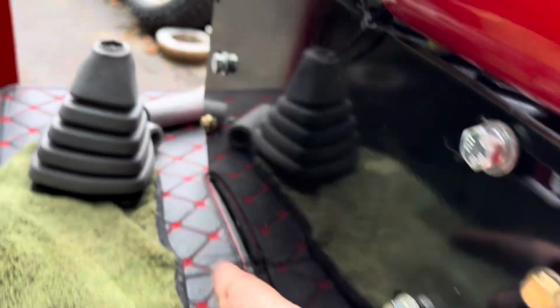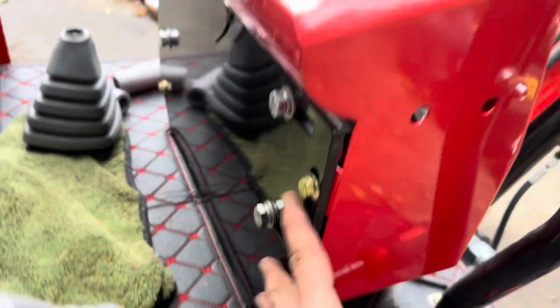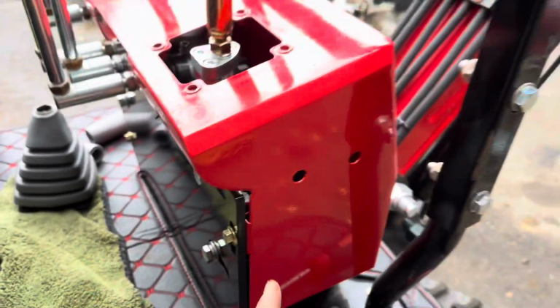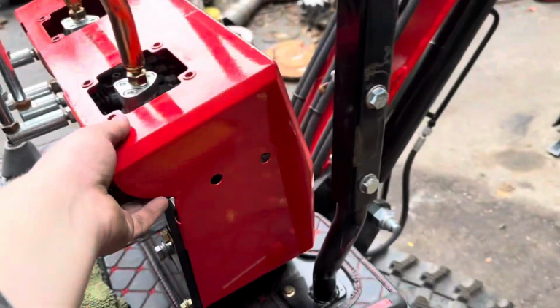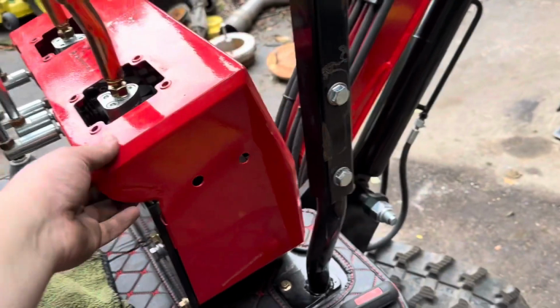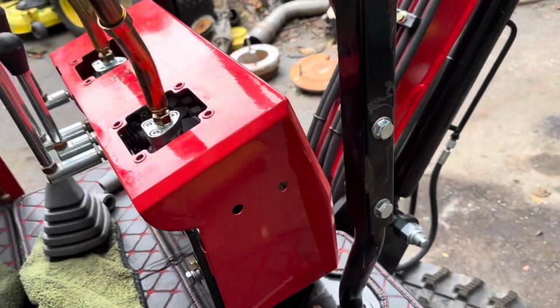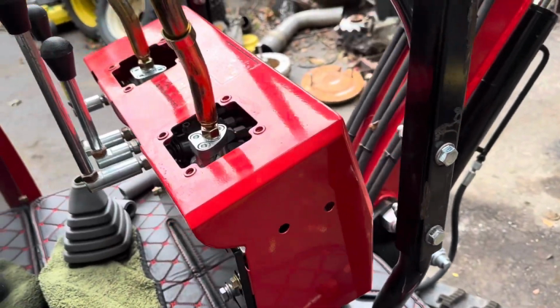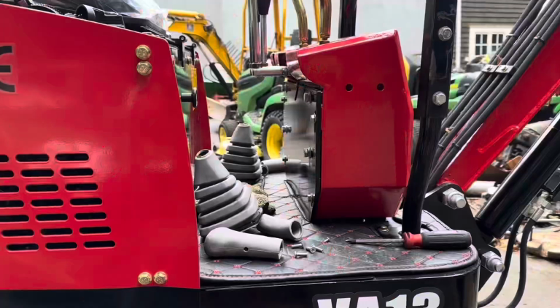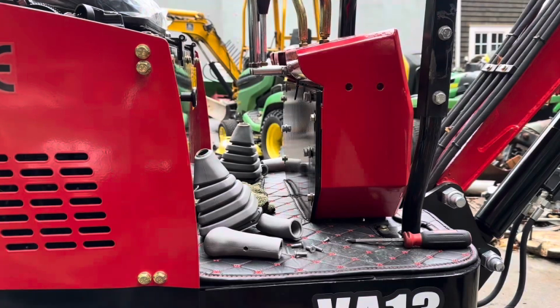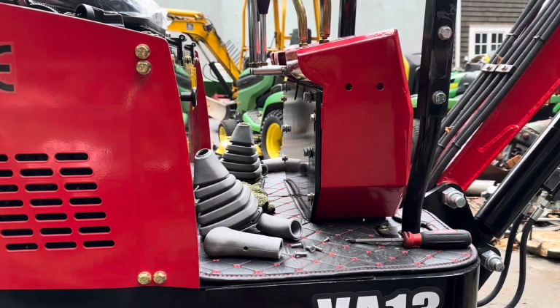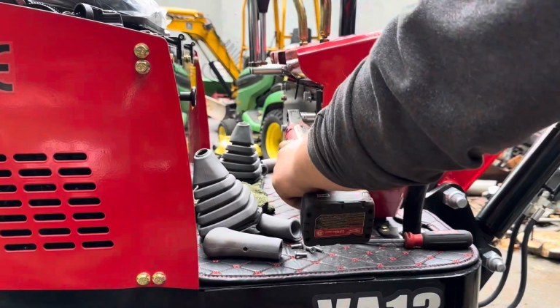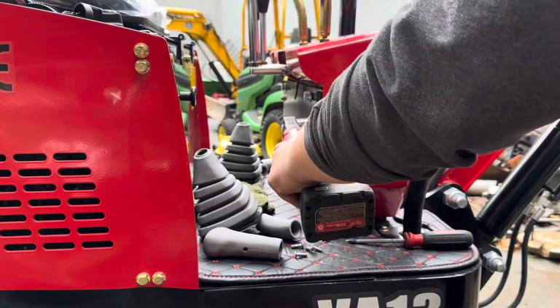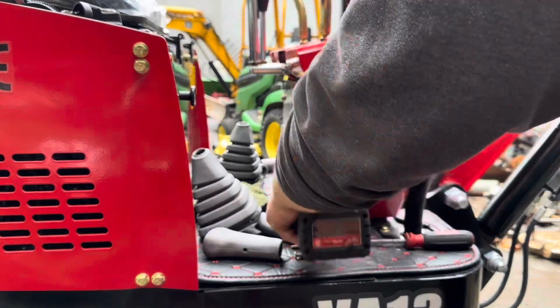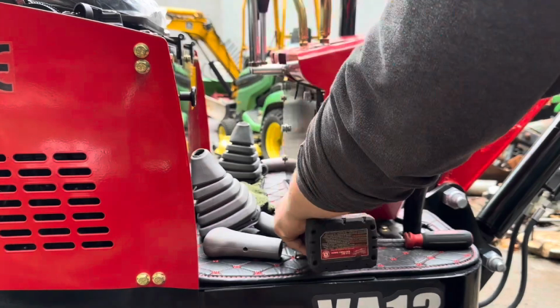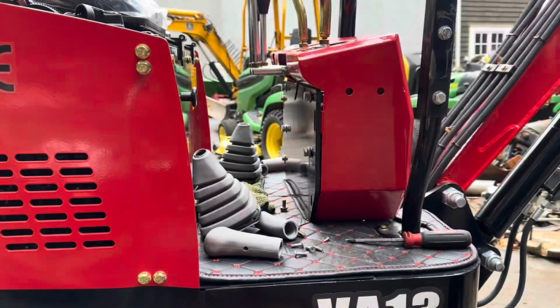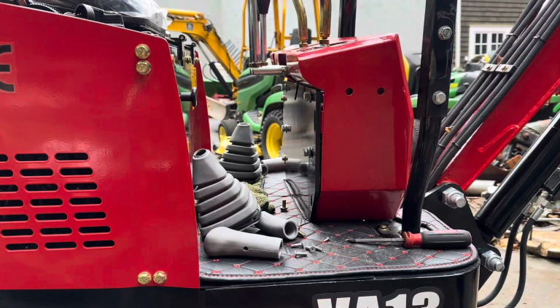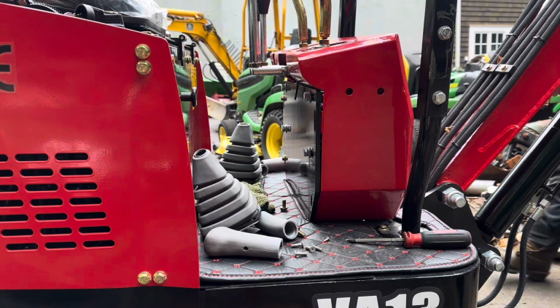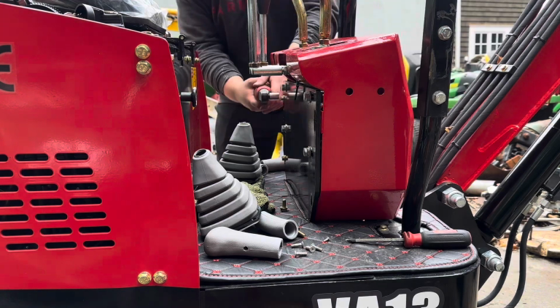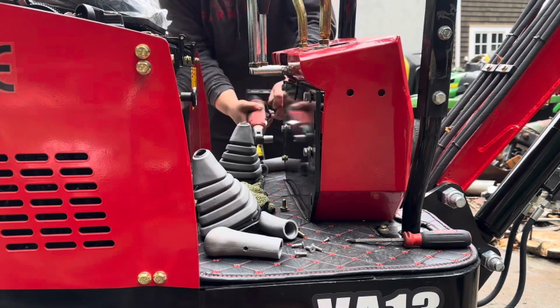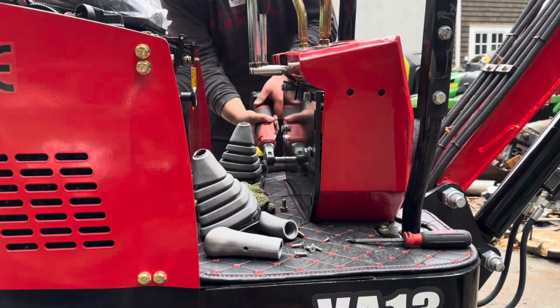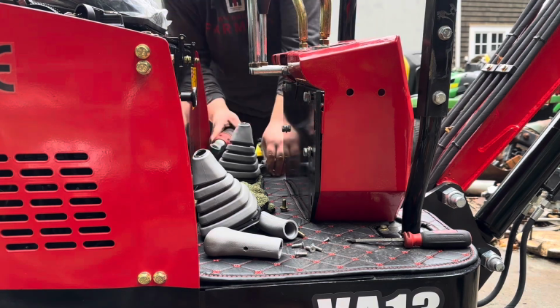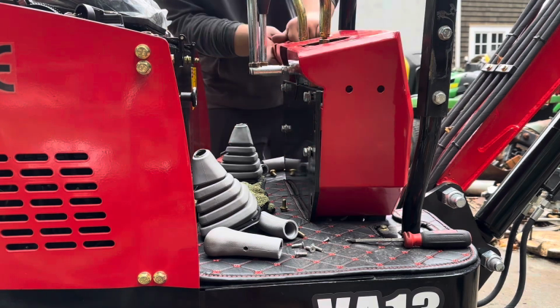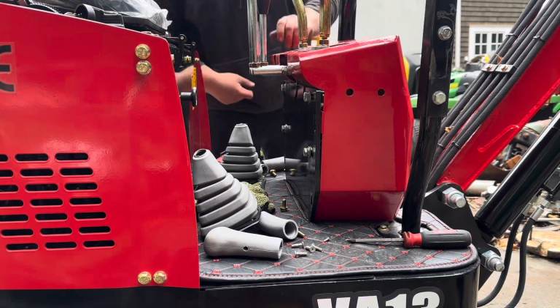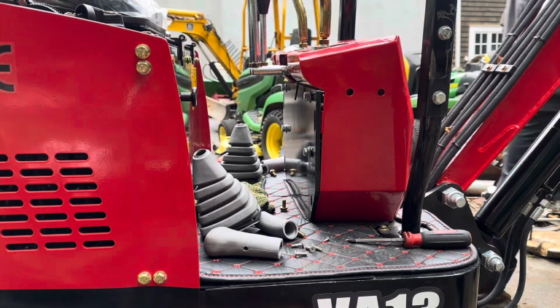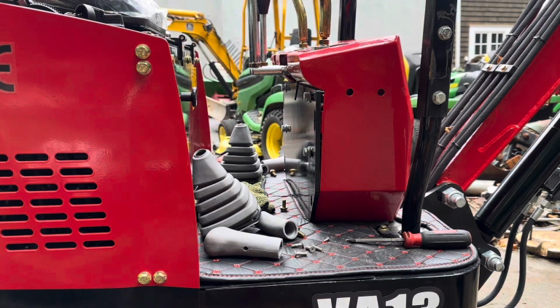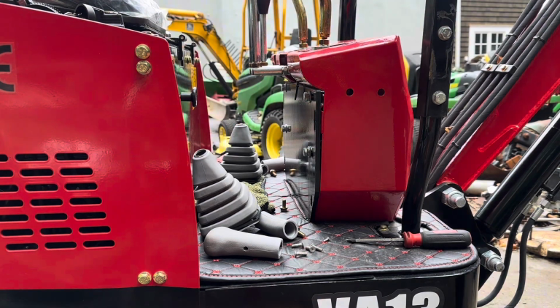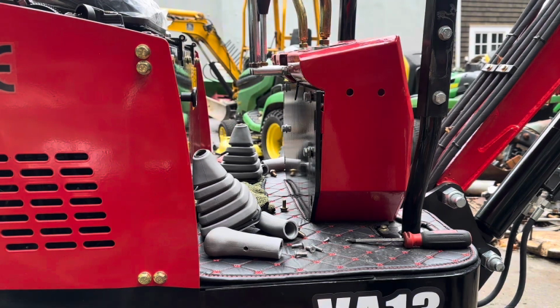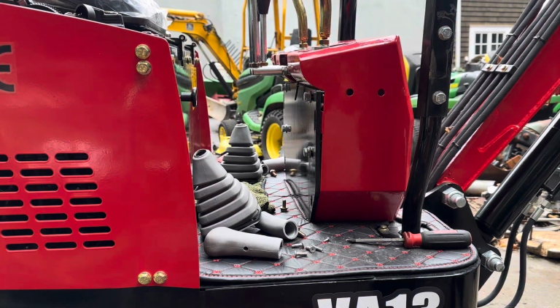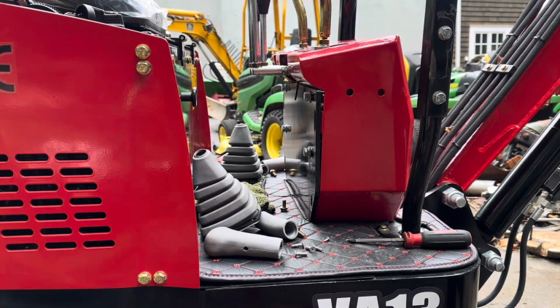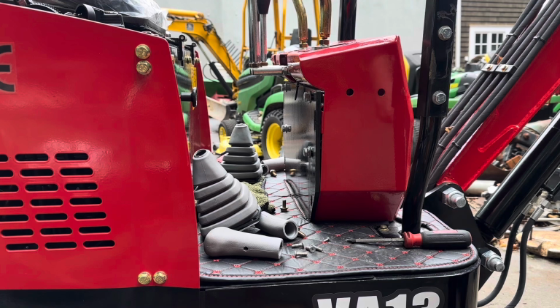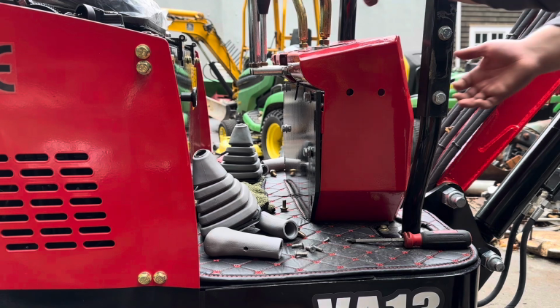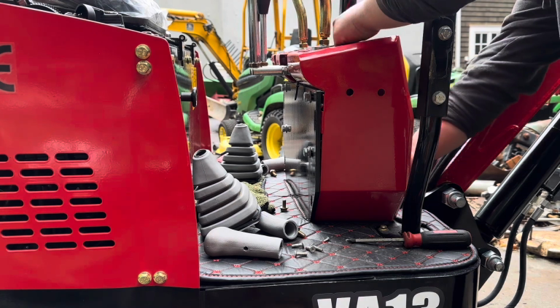Now that that's off, the next step is to remove these four bolts on the outside, as you can see, and then this whole panel is supposed to come right off. And just like that, this whole piece should come right up.